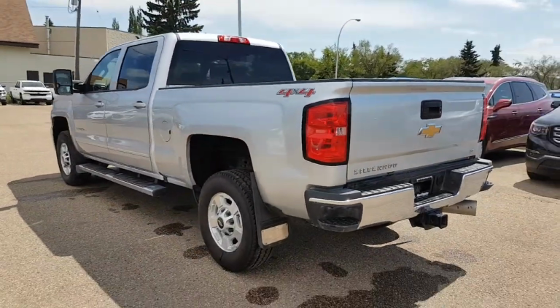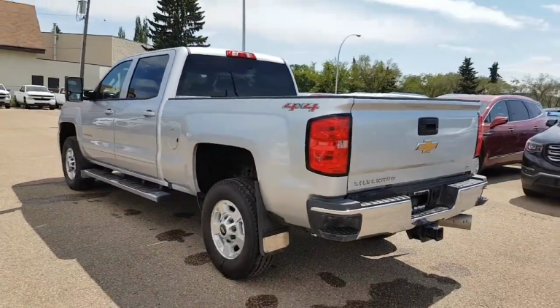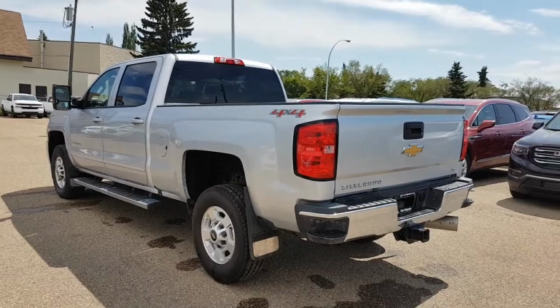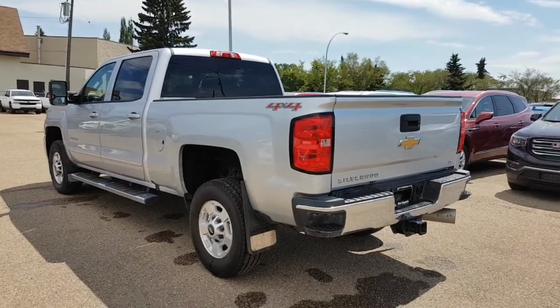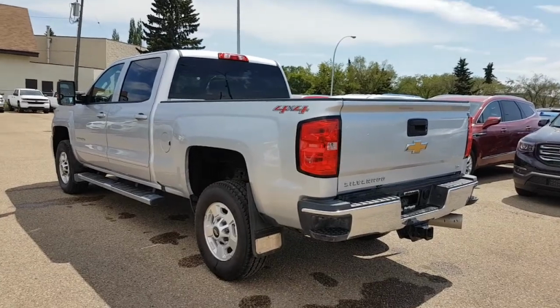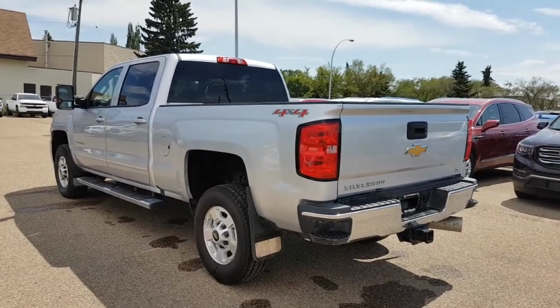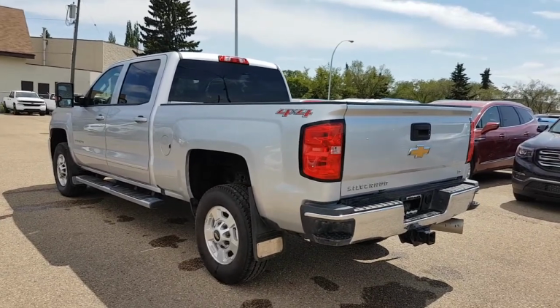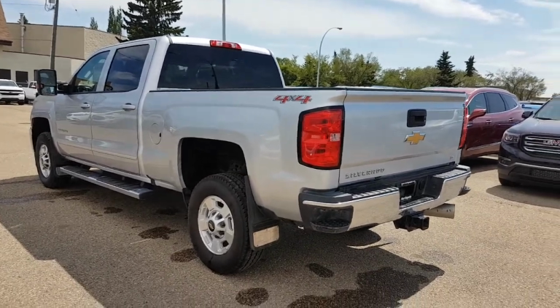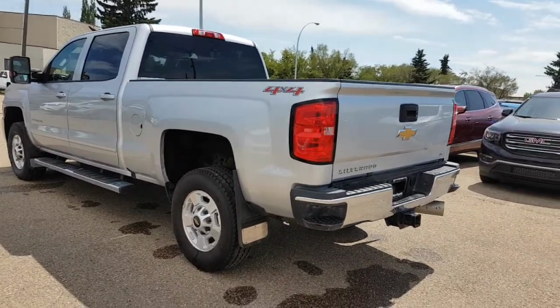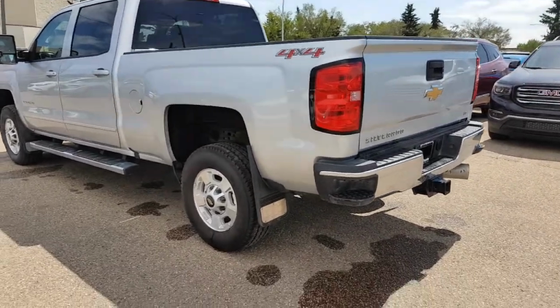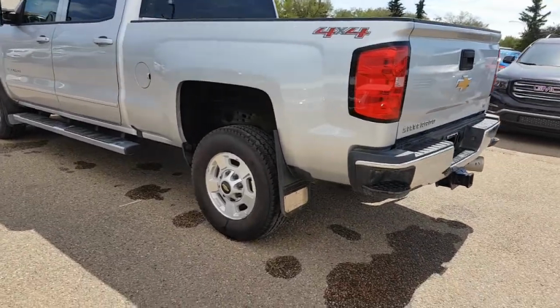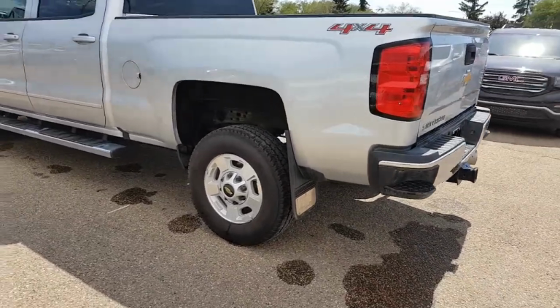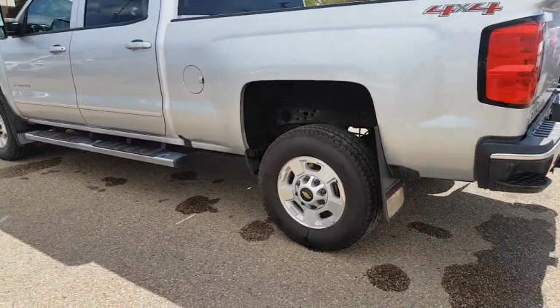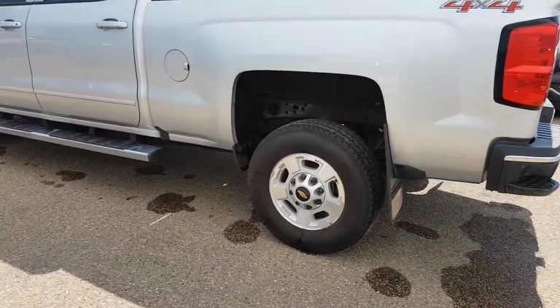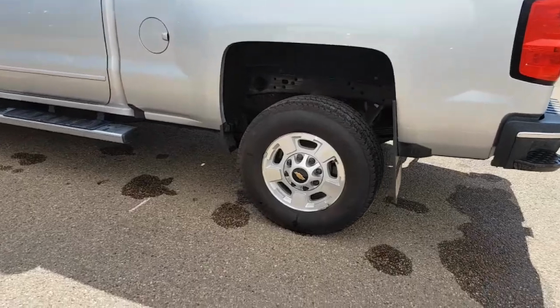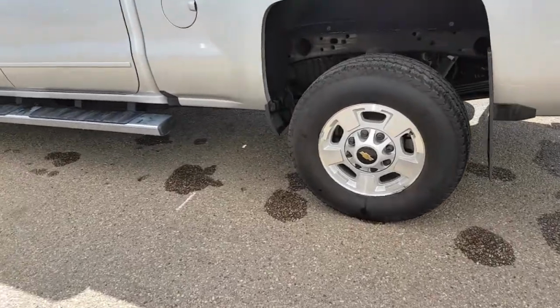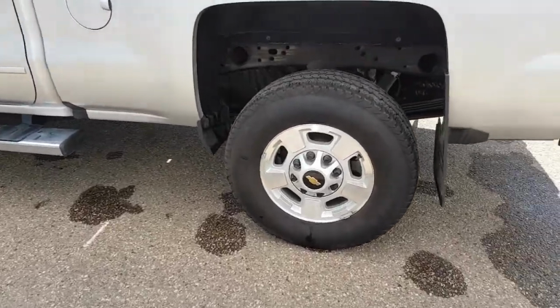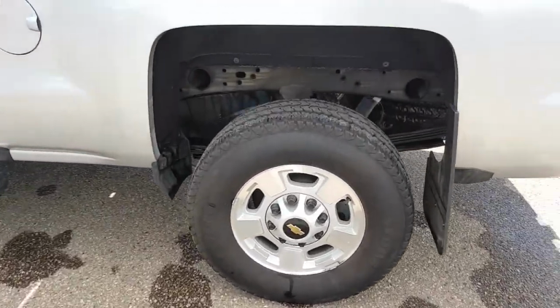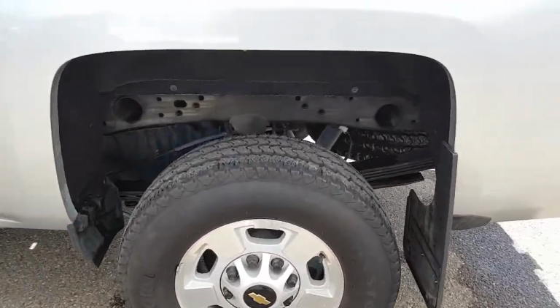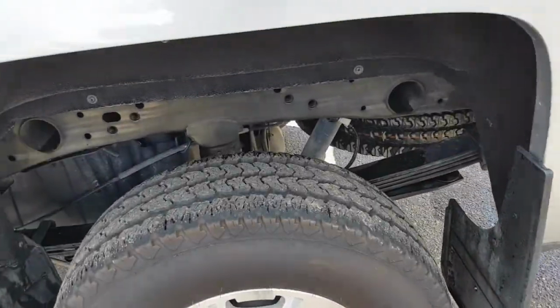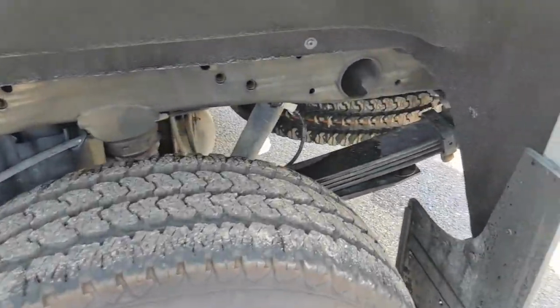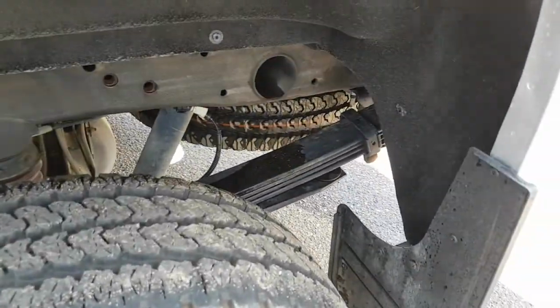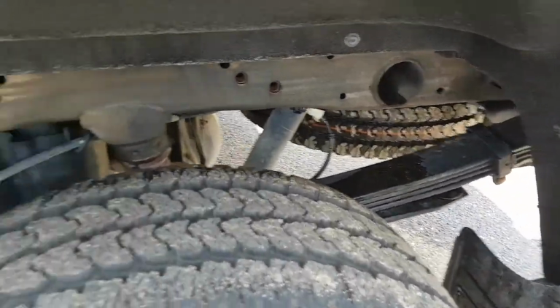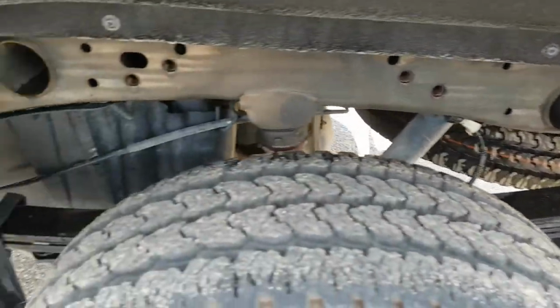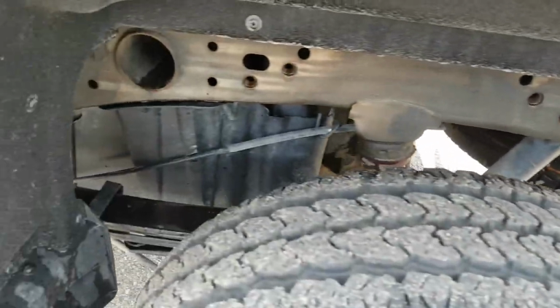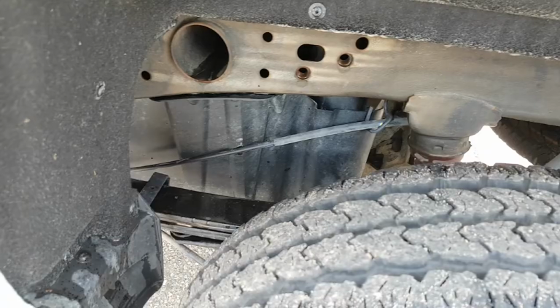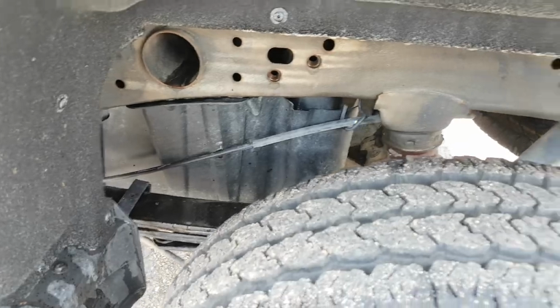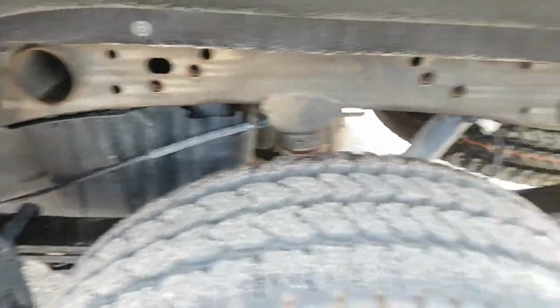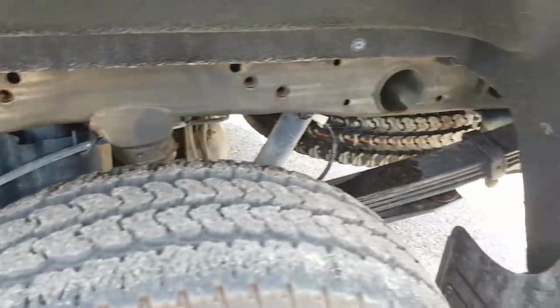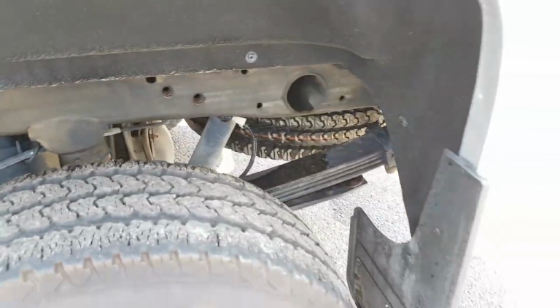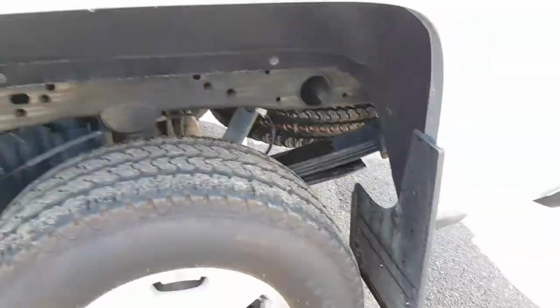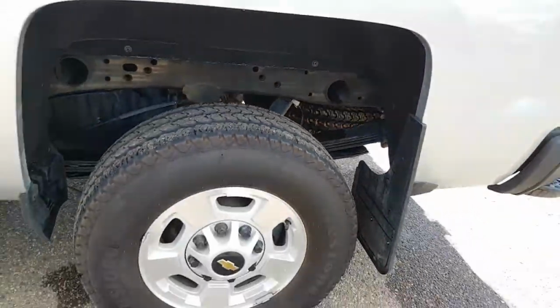Overall it's a very good-looking truck in great shape. No rust or anything like that in the wheel wells. It needs to be washed a little bit, but definitely no signs of rust.